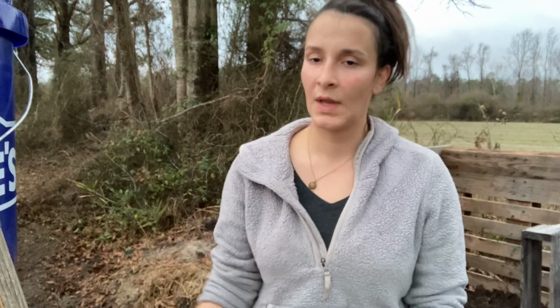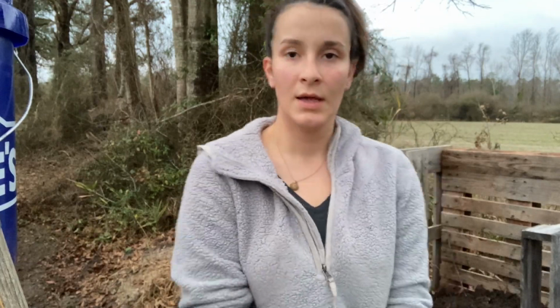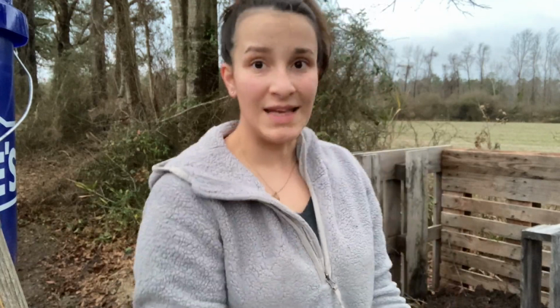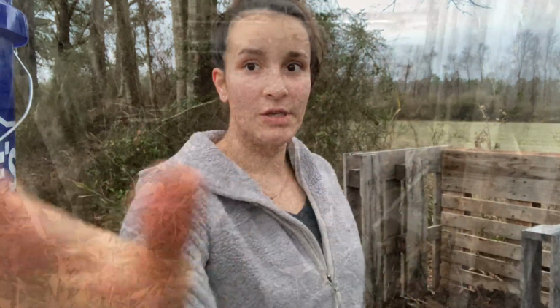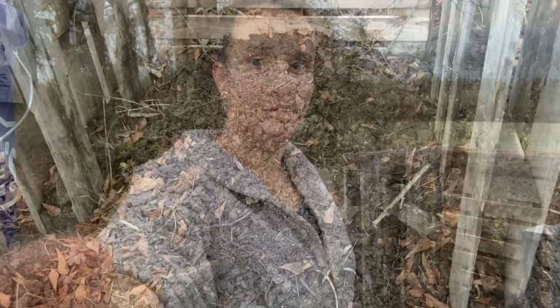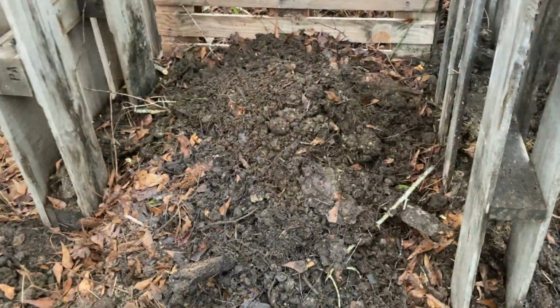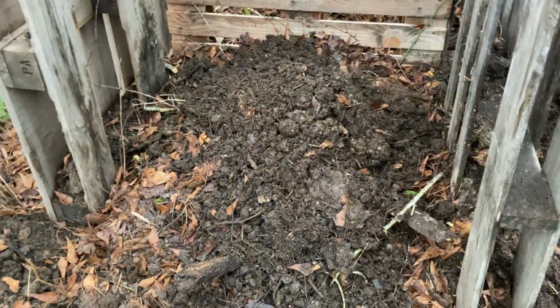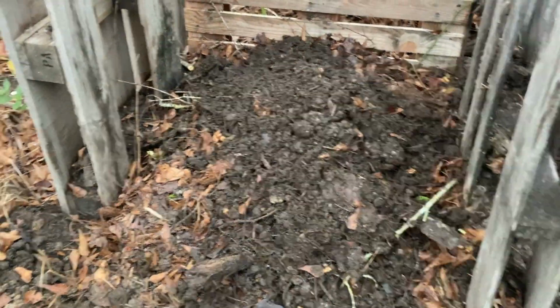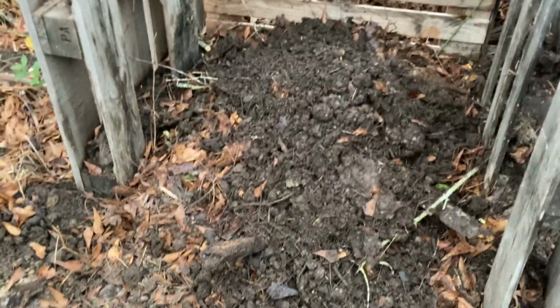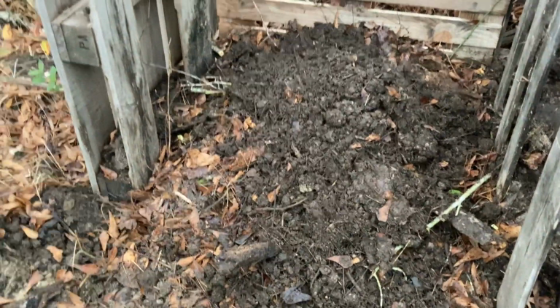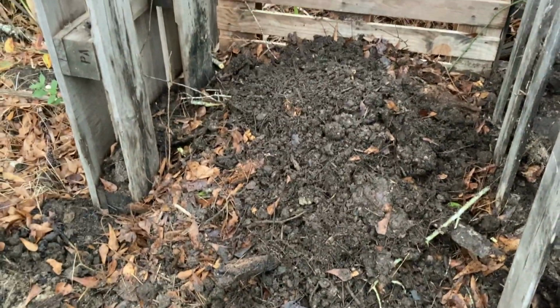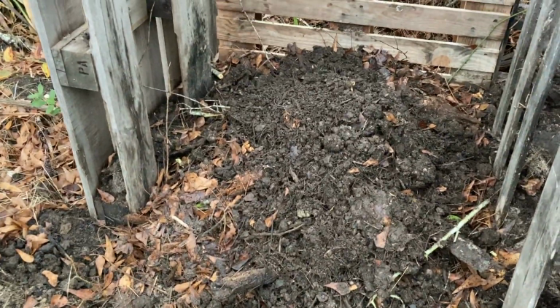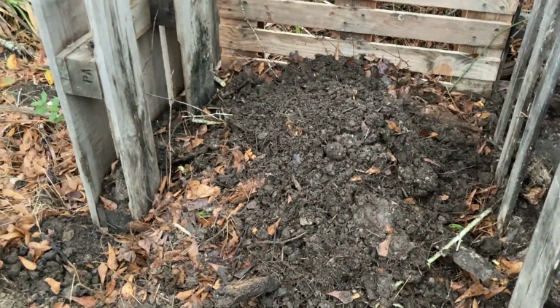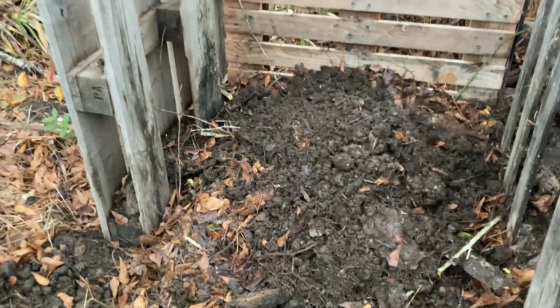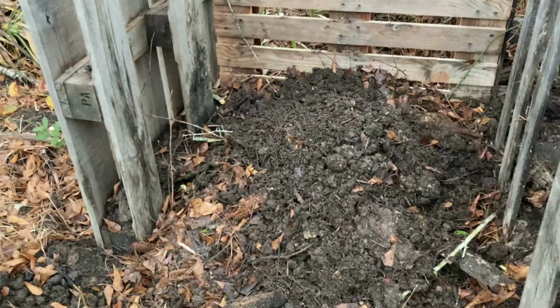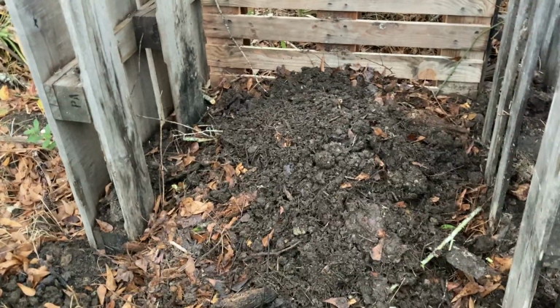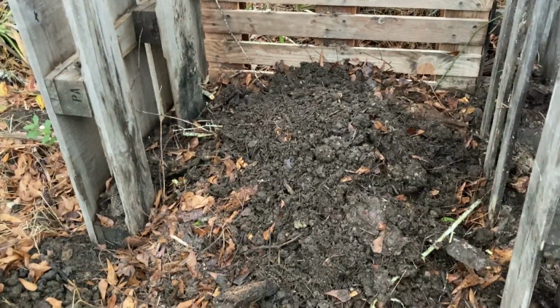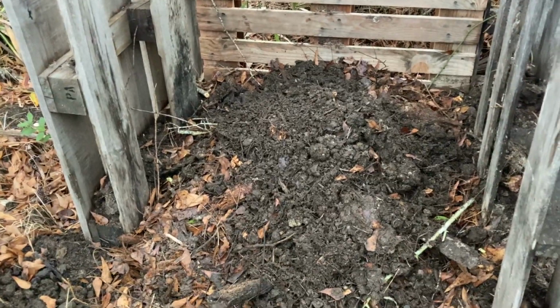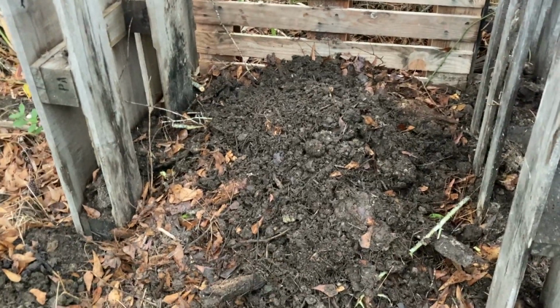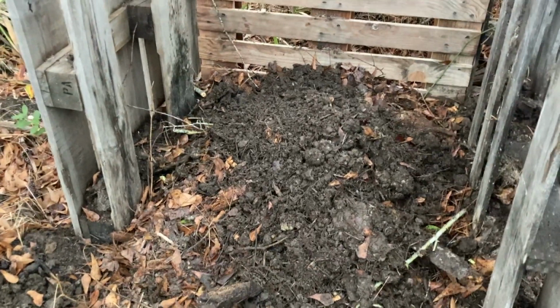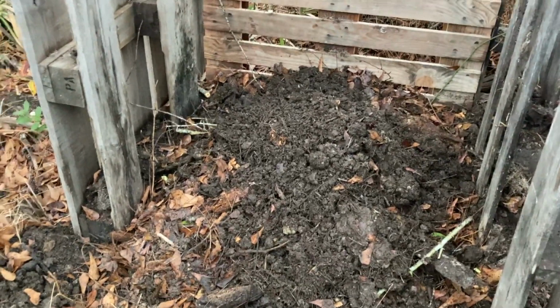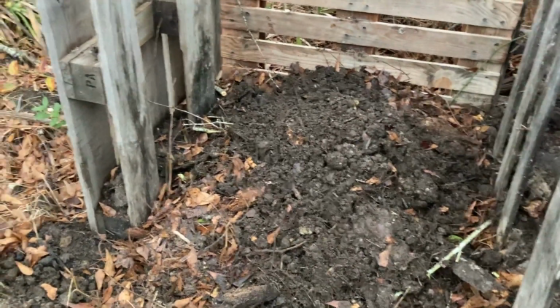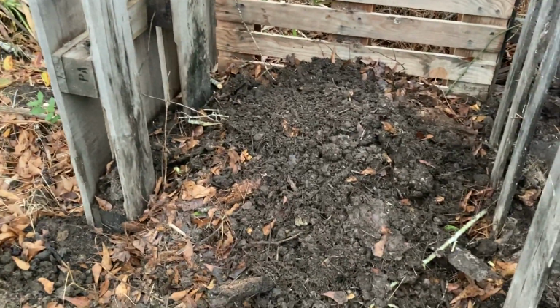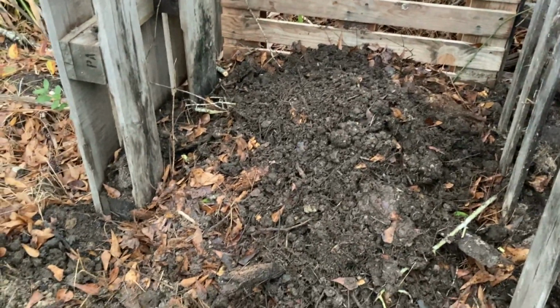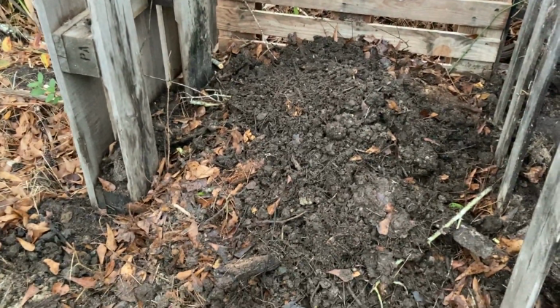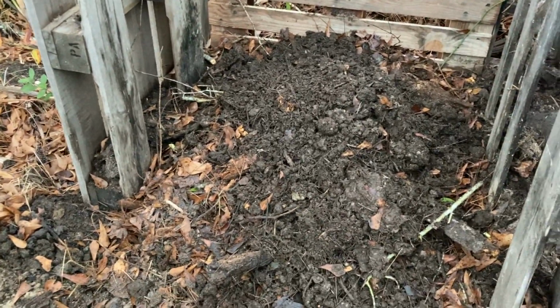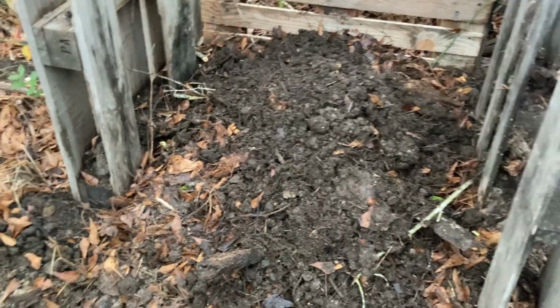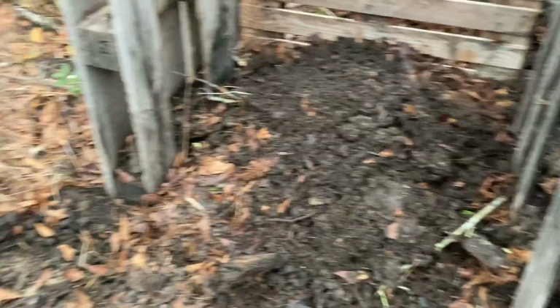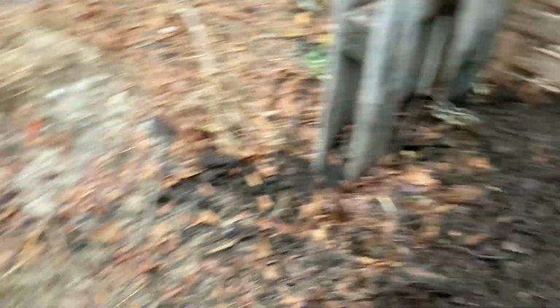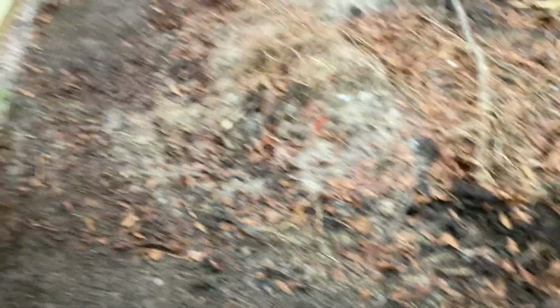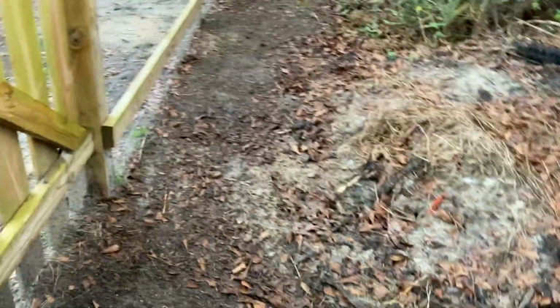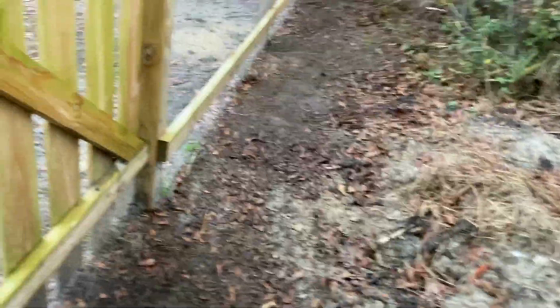That's good. Start of another little compost pile — mostly leaves, half leaves half sticks, and then some dirt on top.